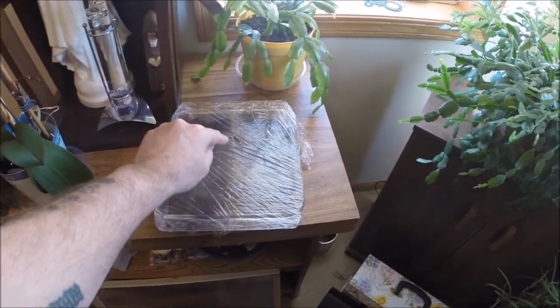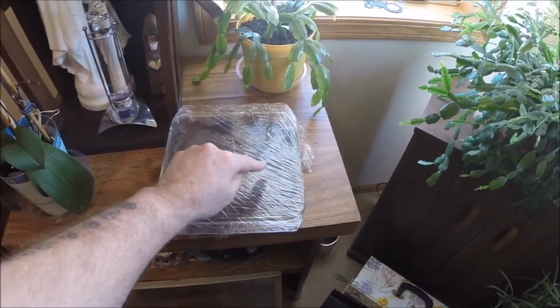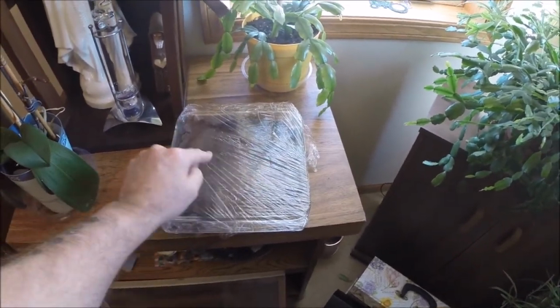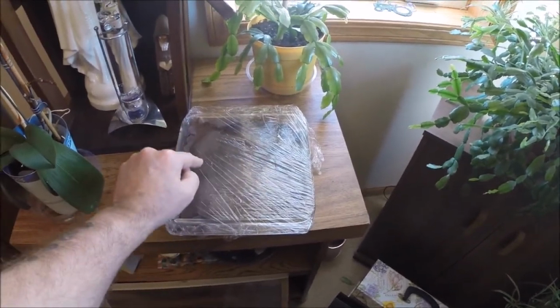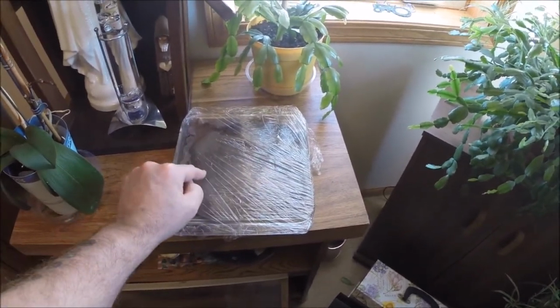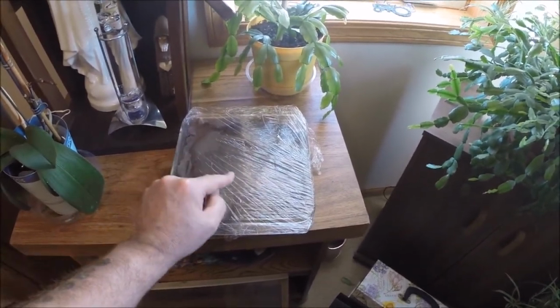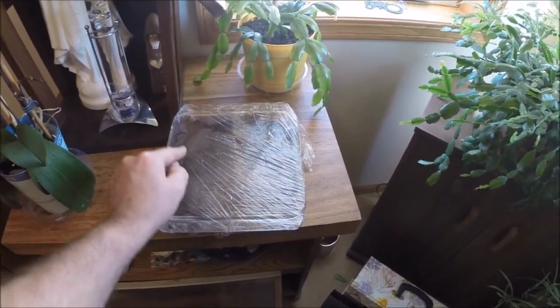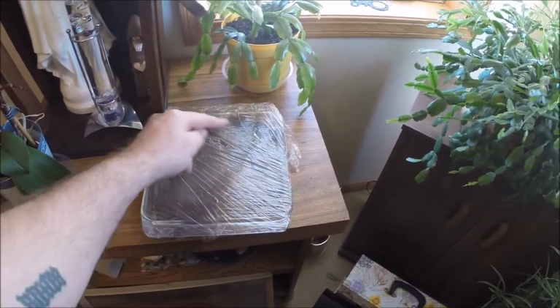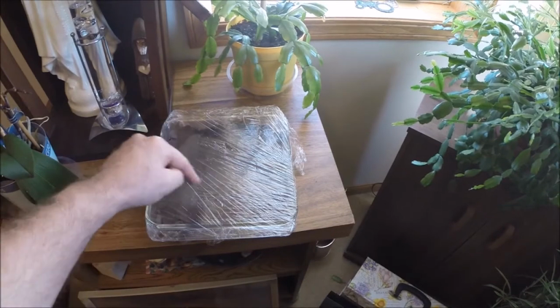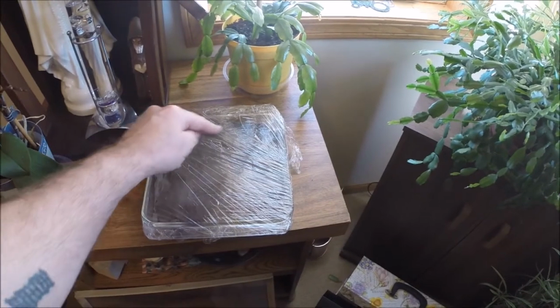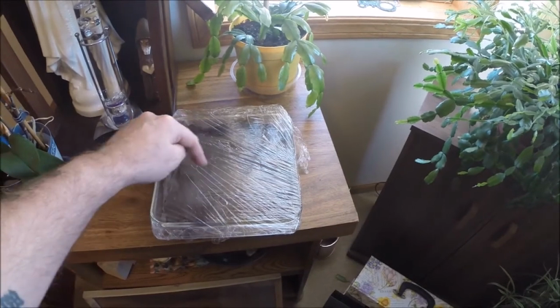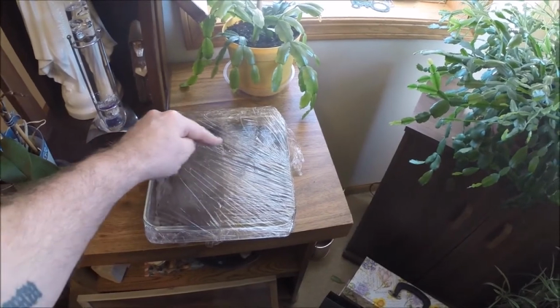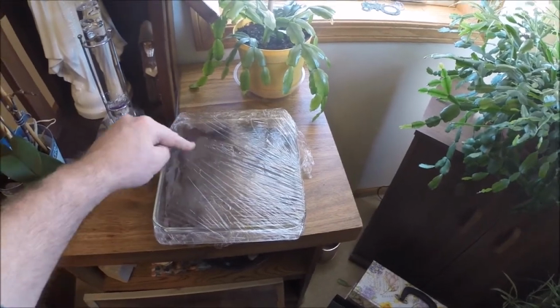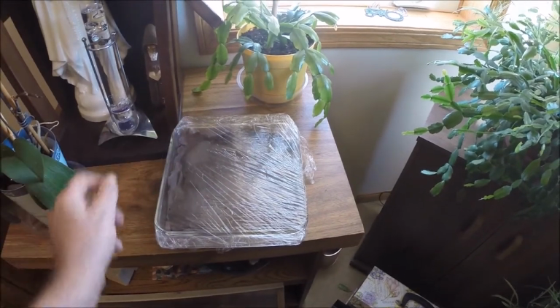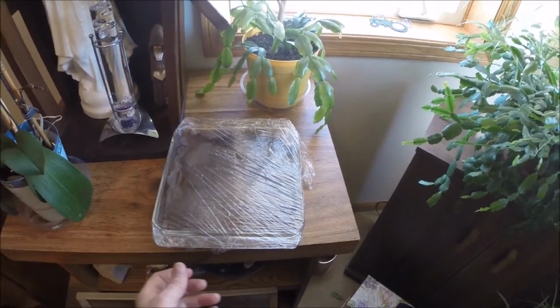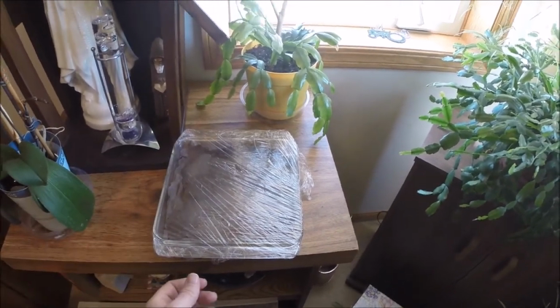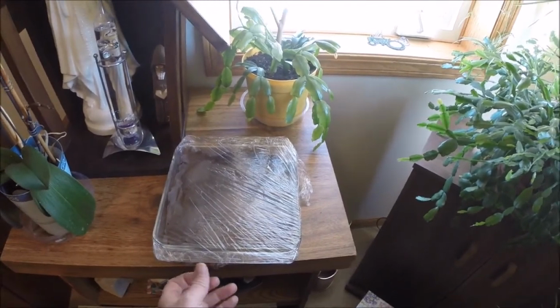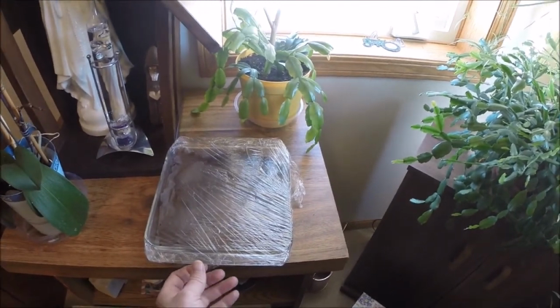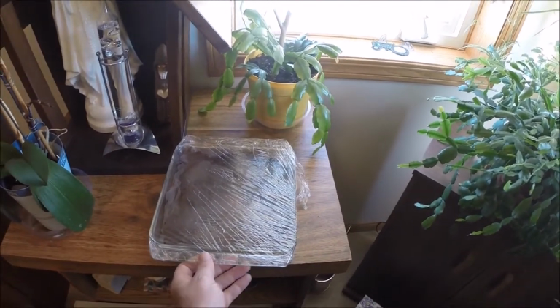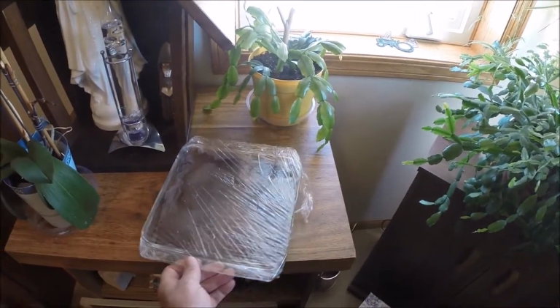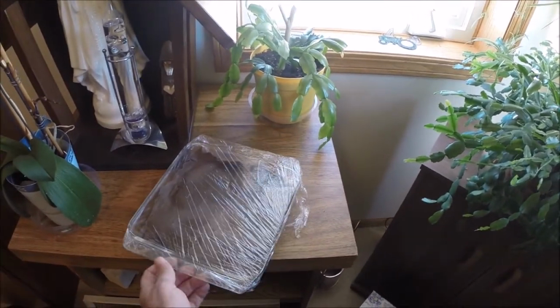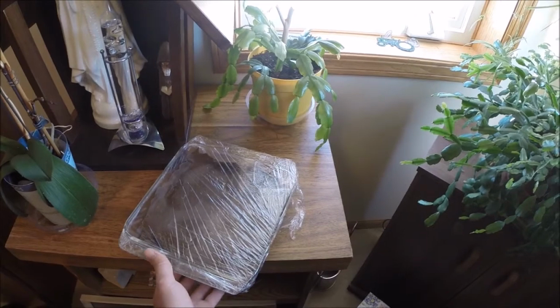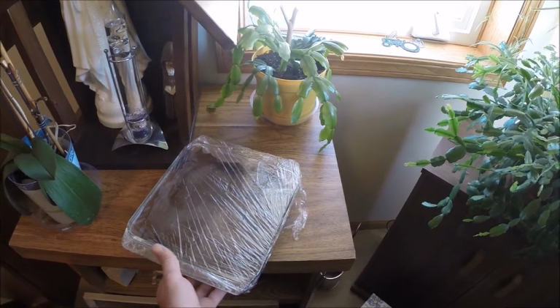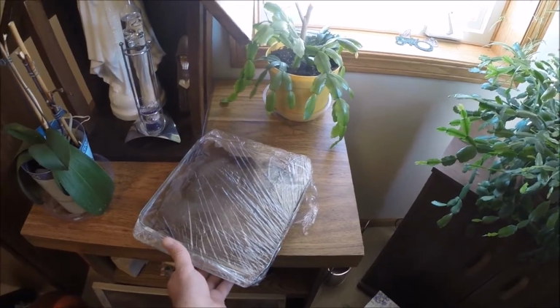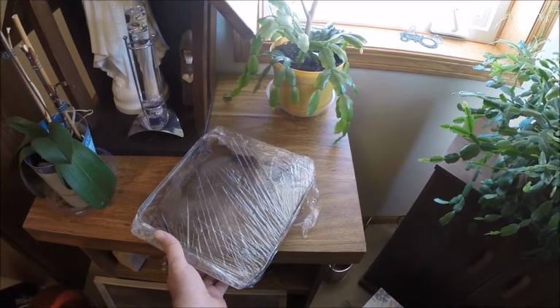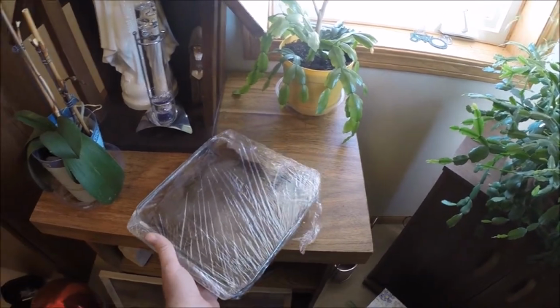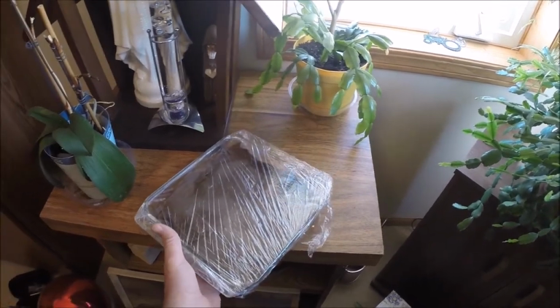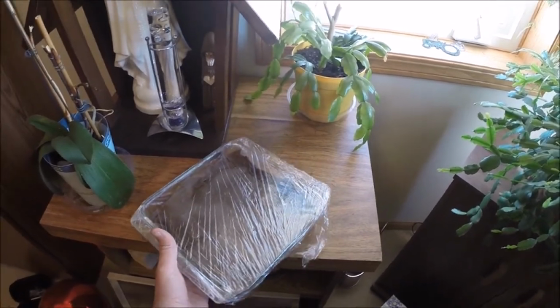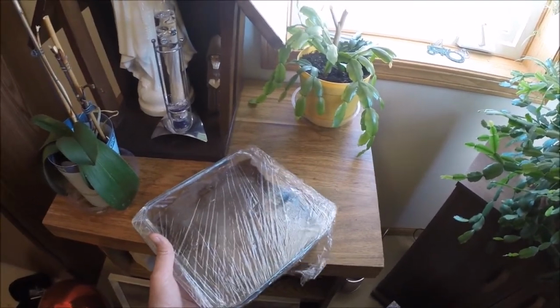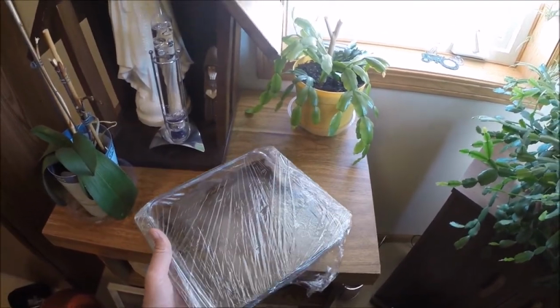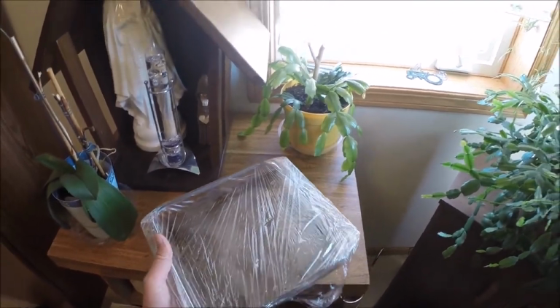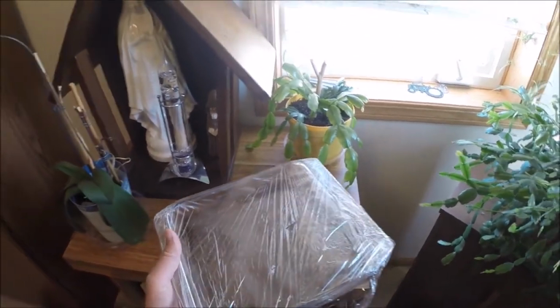I put a few slits in the top of the plastic because I was getting quite a bit of condensation in there, and I know if you get it too wet it's just as bad as being too dry.